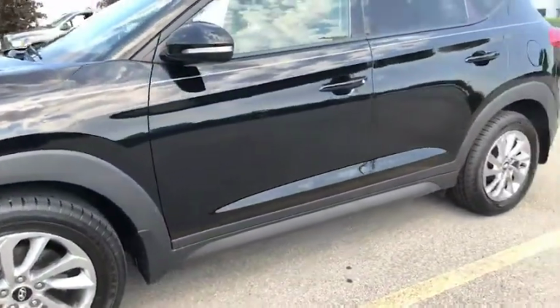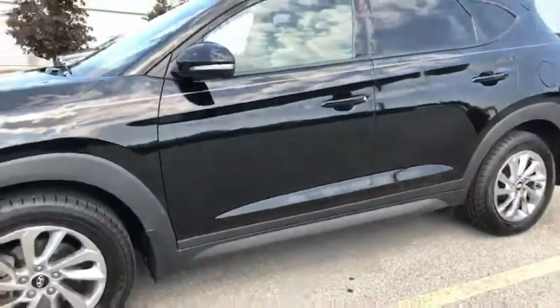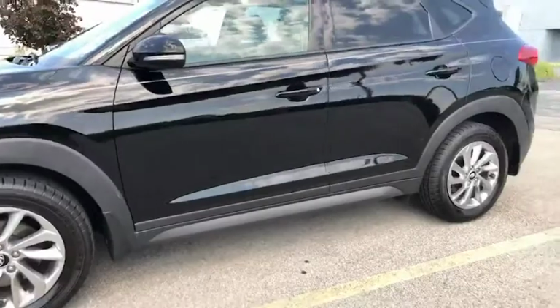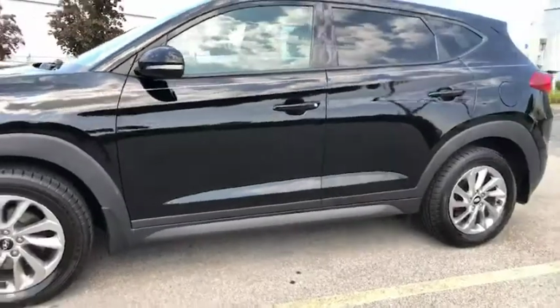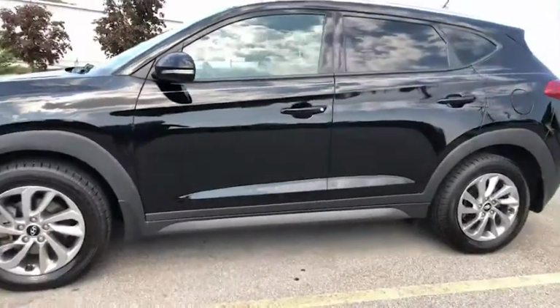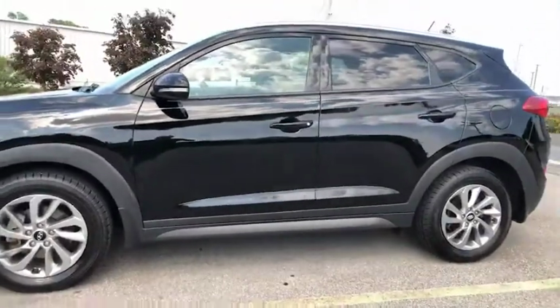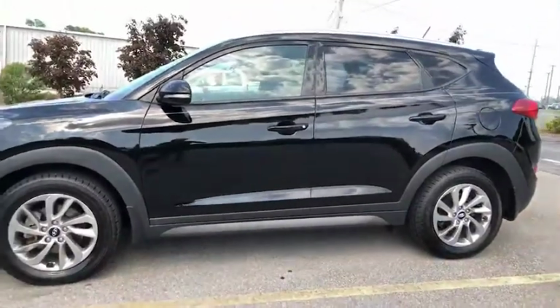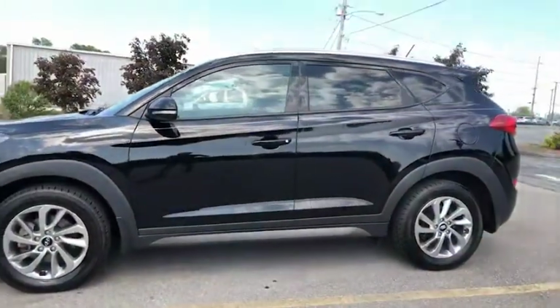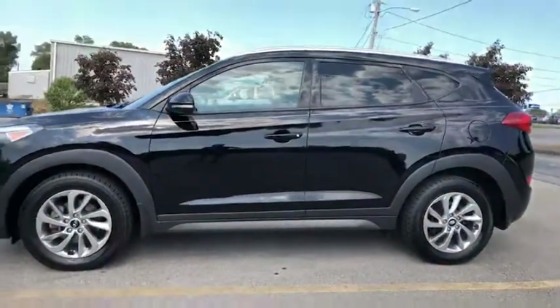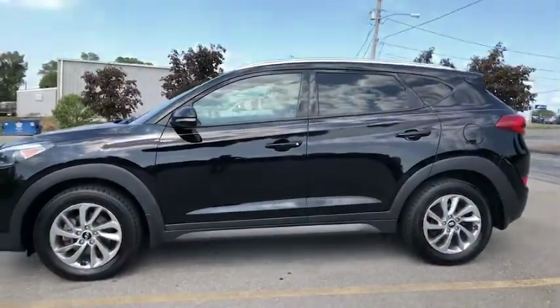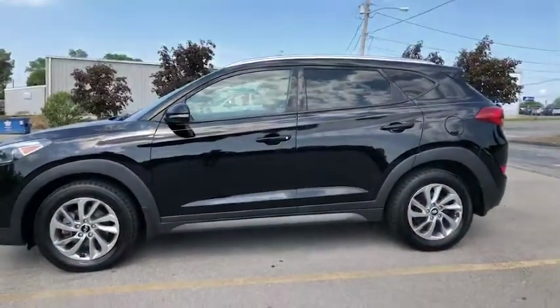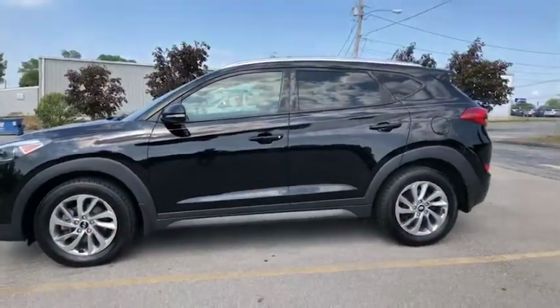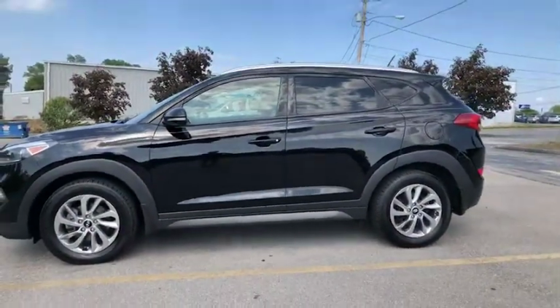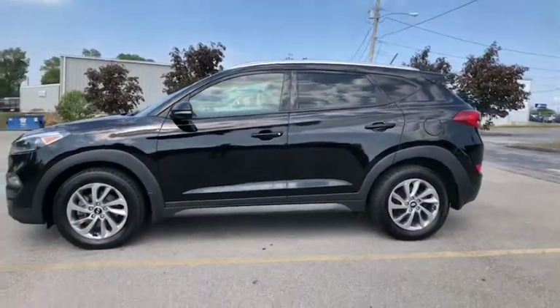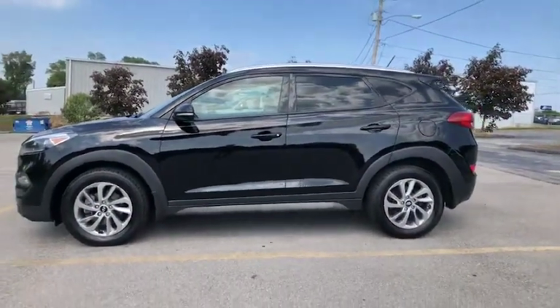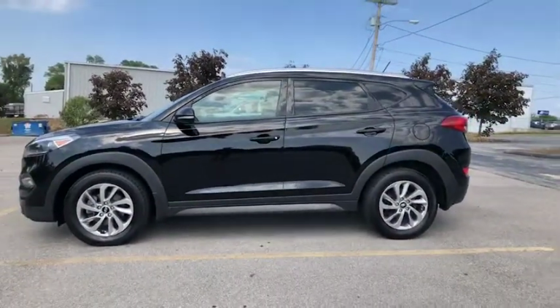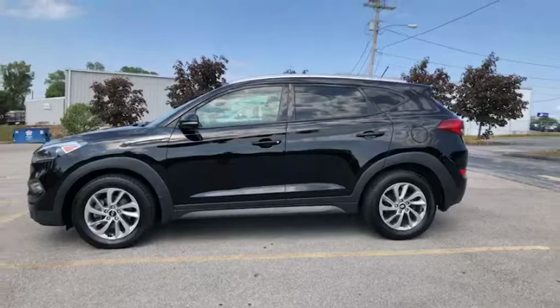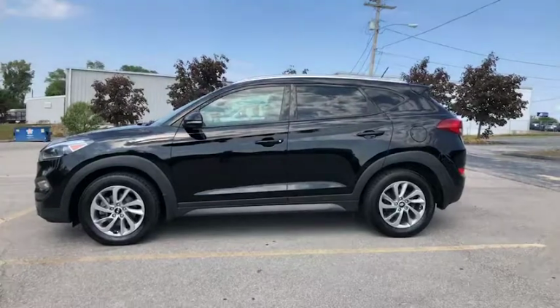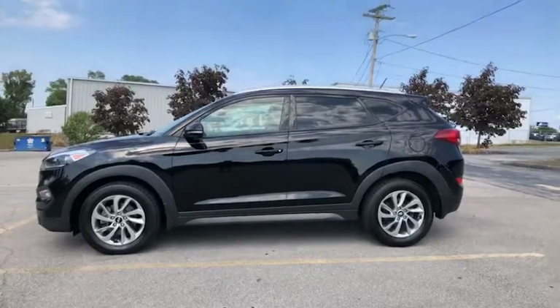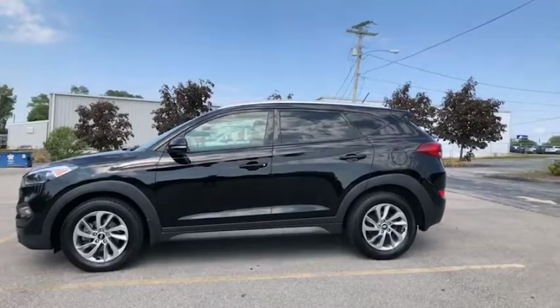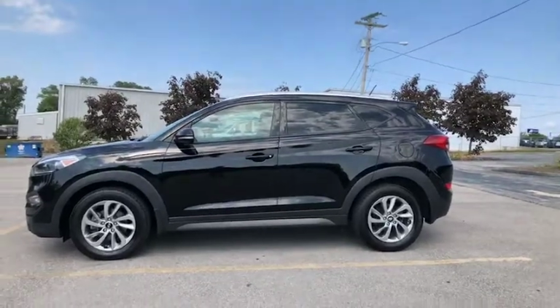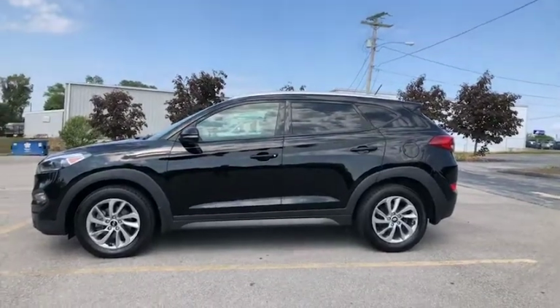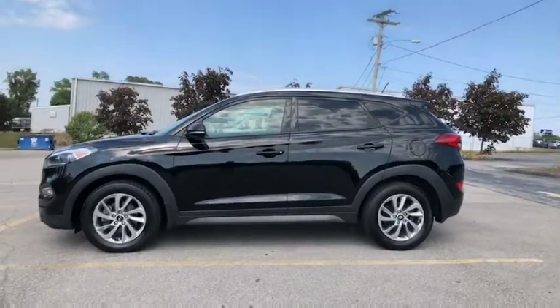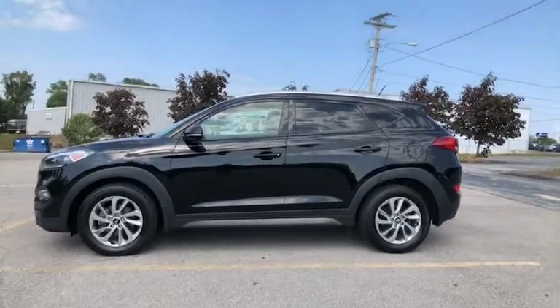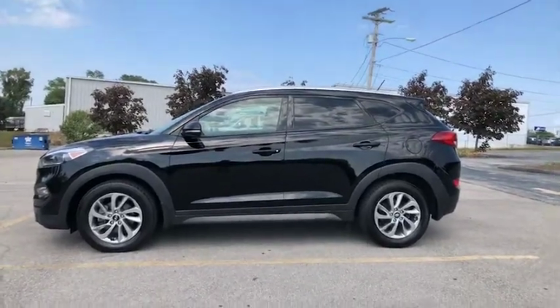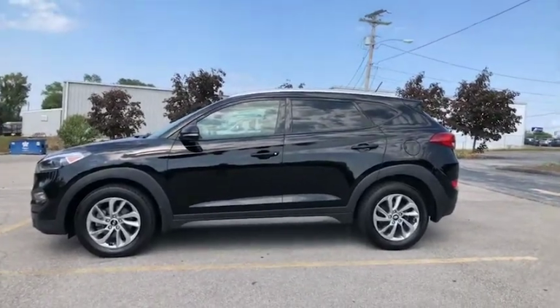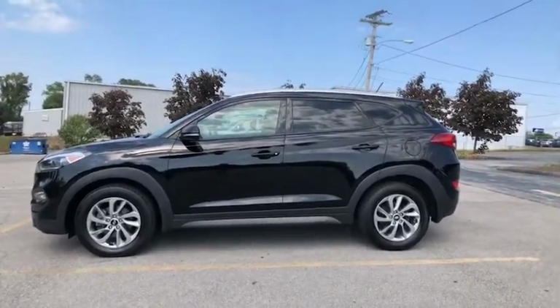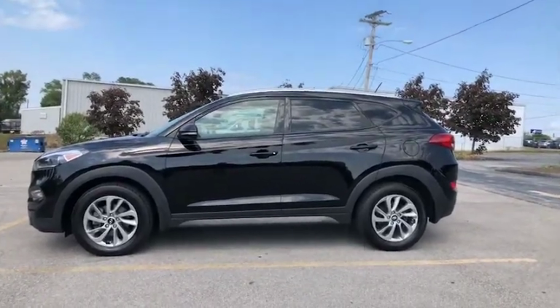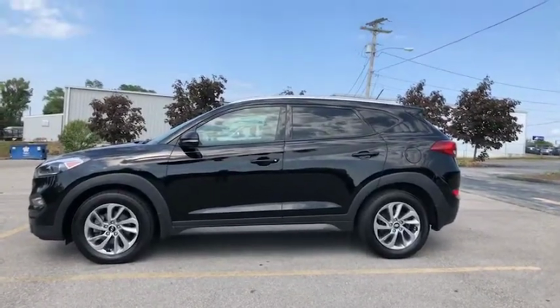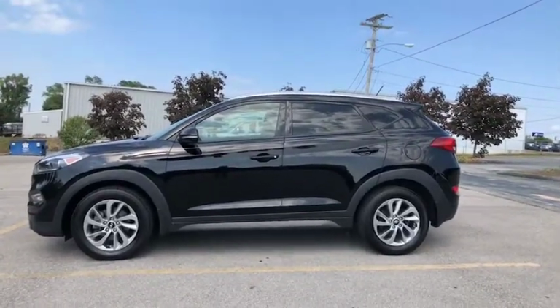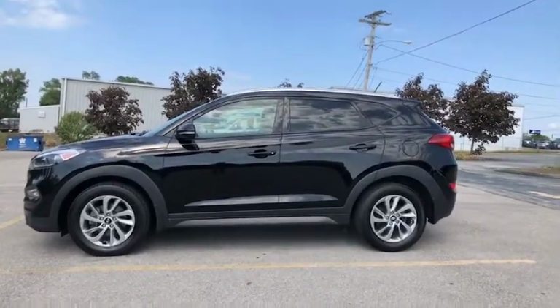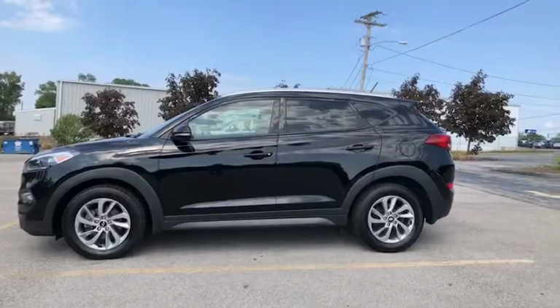I myself am available to help and assist you in any way I can, but we have a full team that's dedicated to making your car buying experience easy. So without further ado, let's take a look inside.